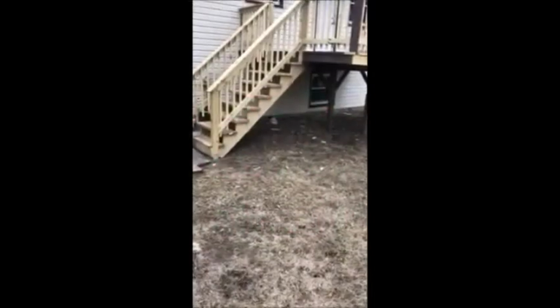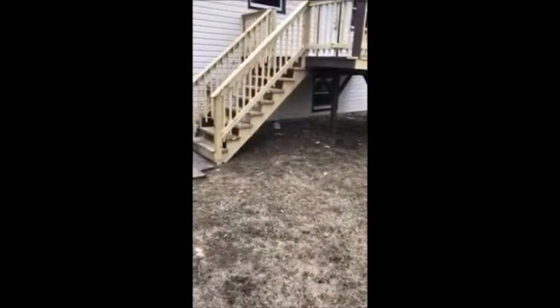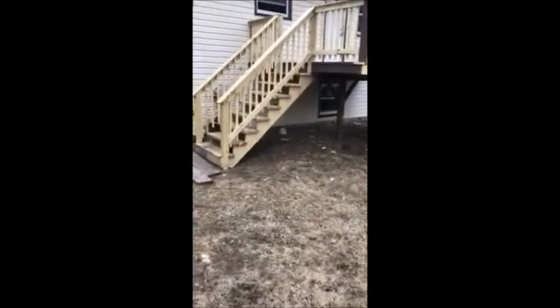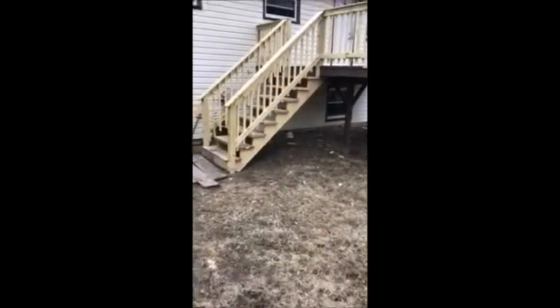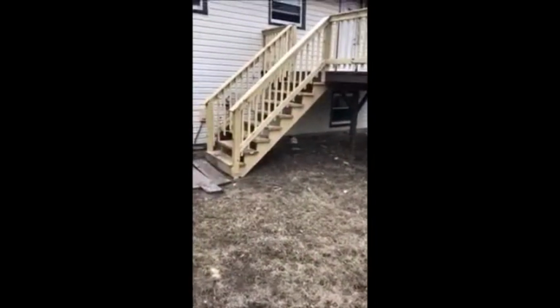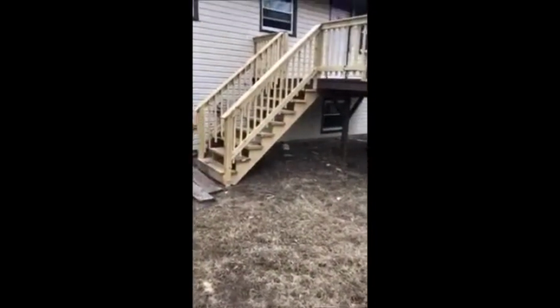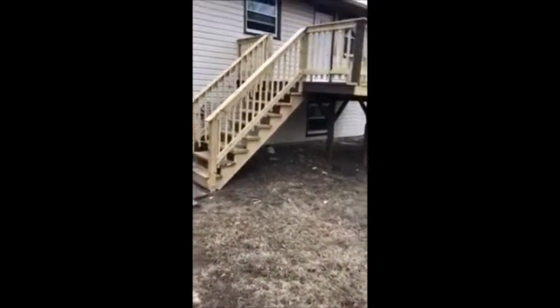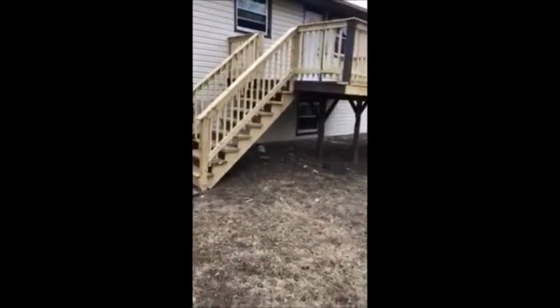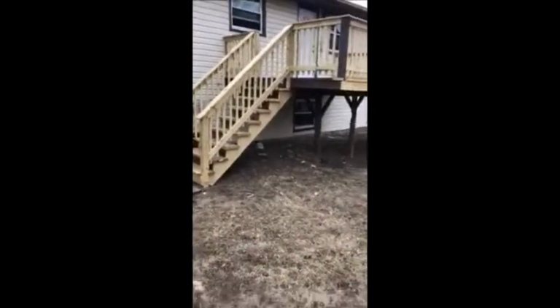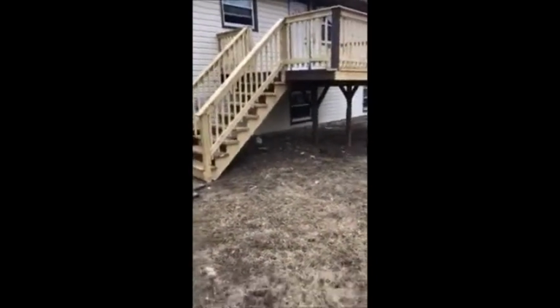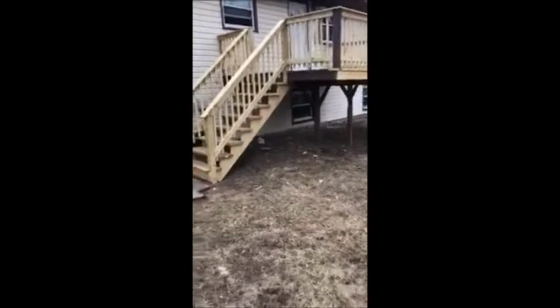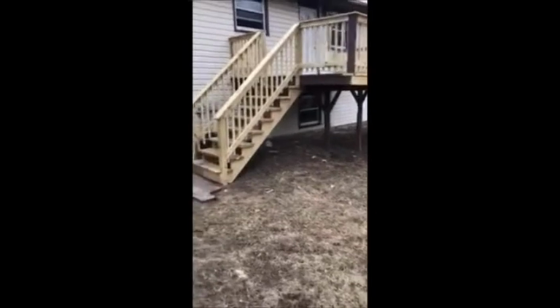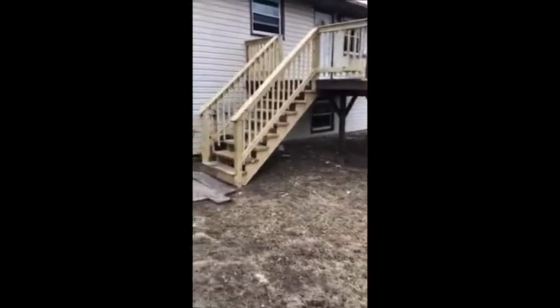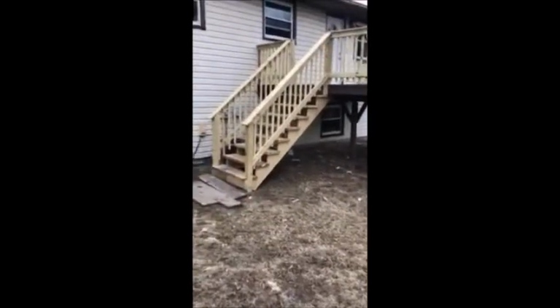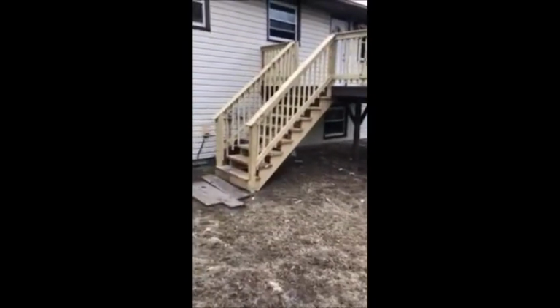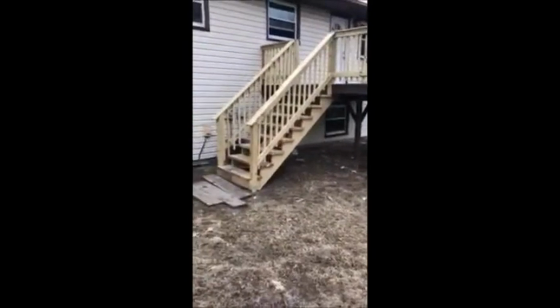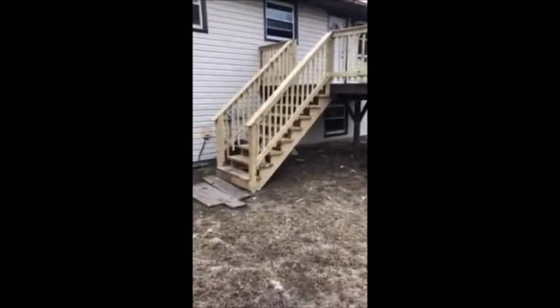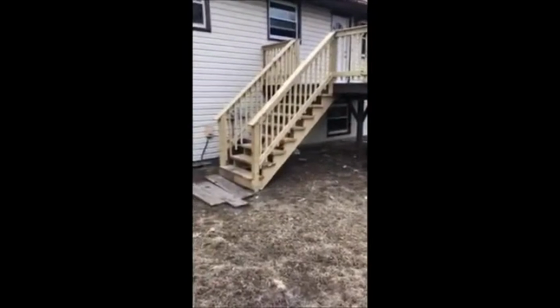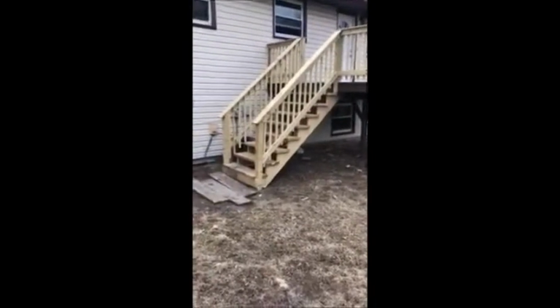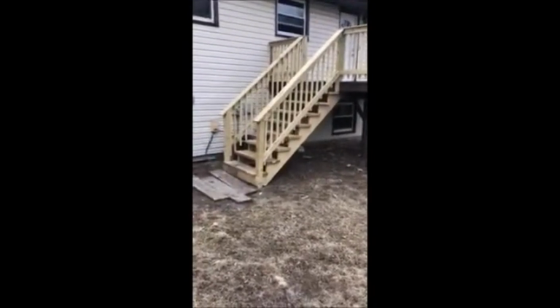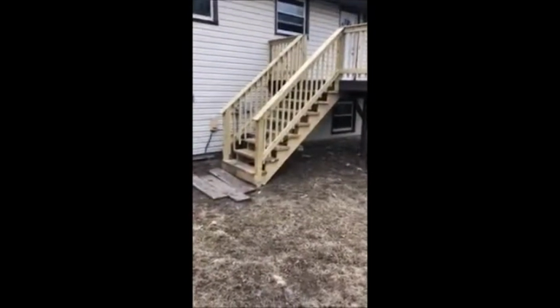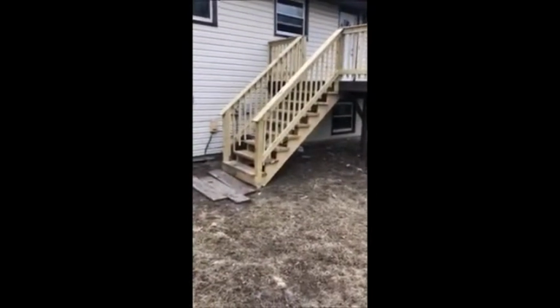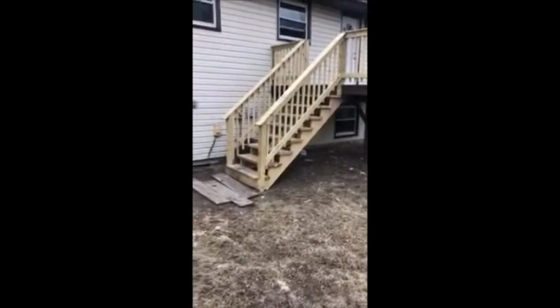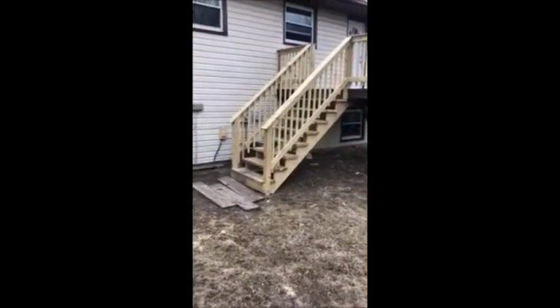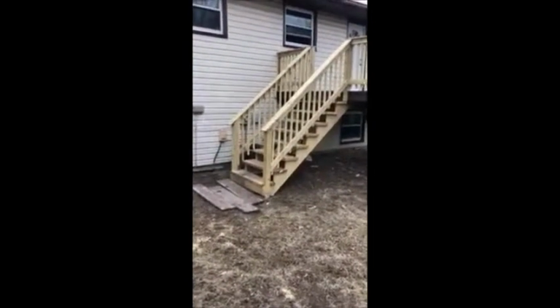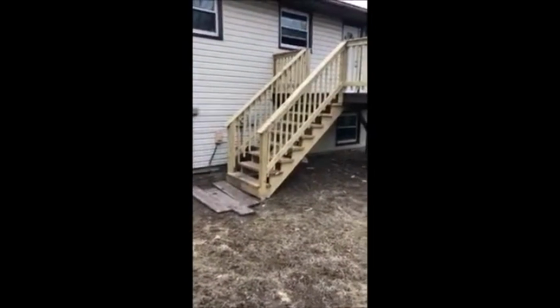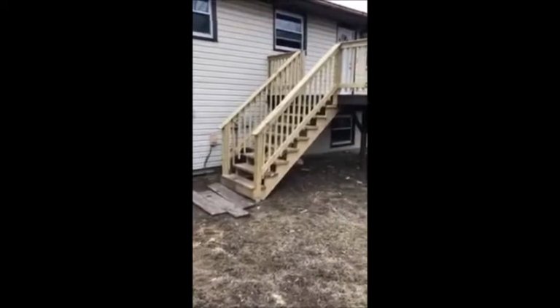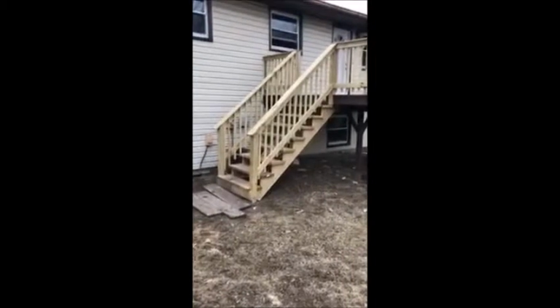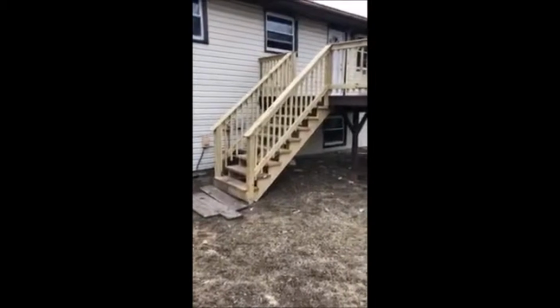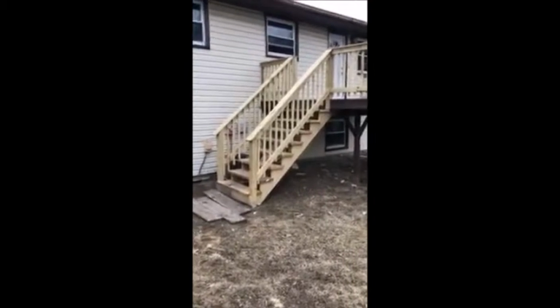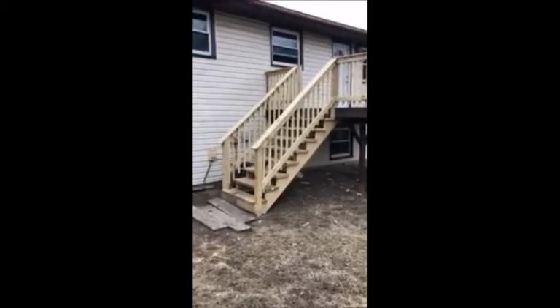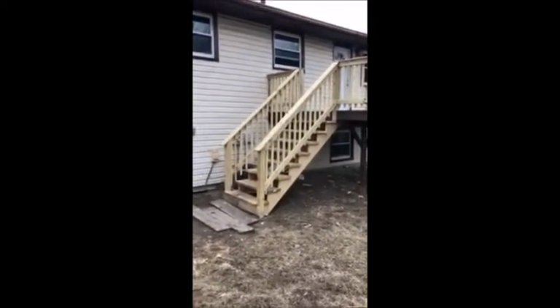Hi, this is Sean Bacon with Excellence Inspection Services, and today we're talking about decks. I'm doing an inspection in the south suburbs, and this is on a gut rehab home.